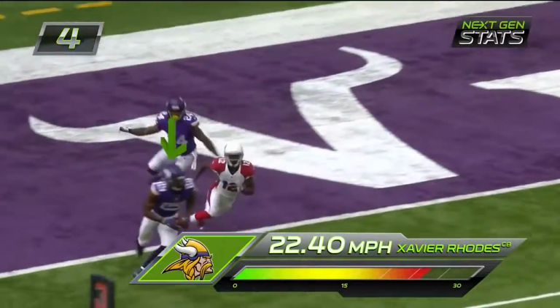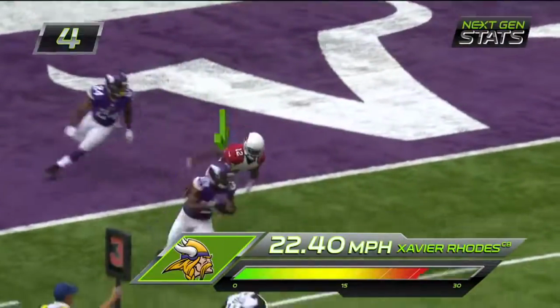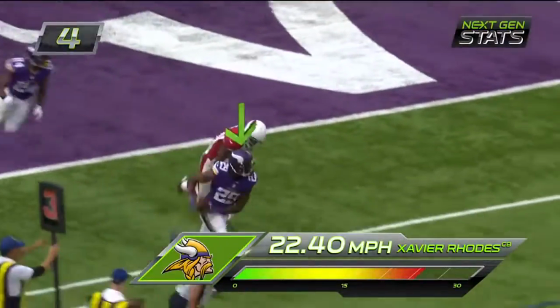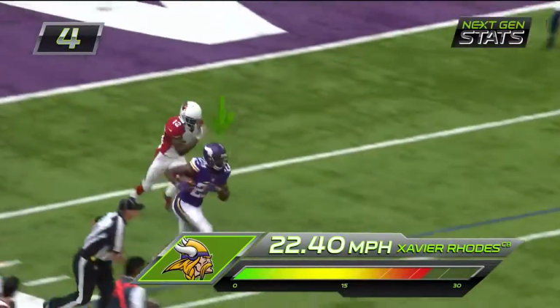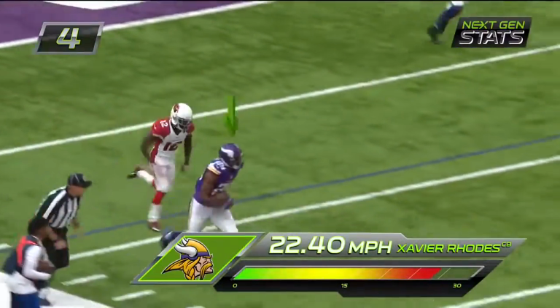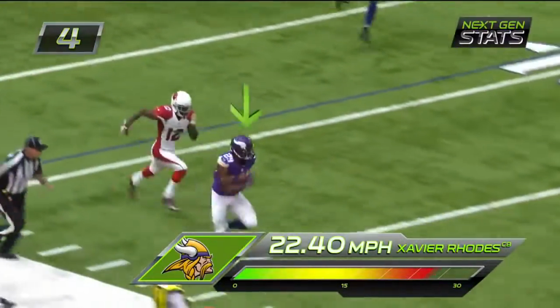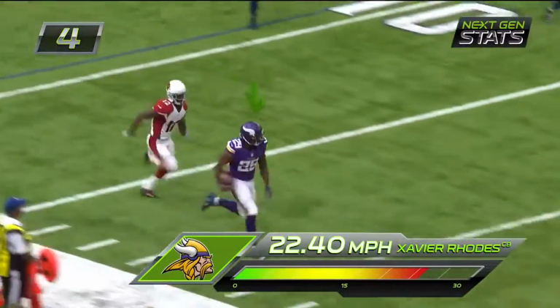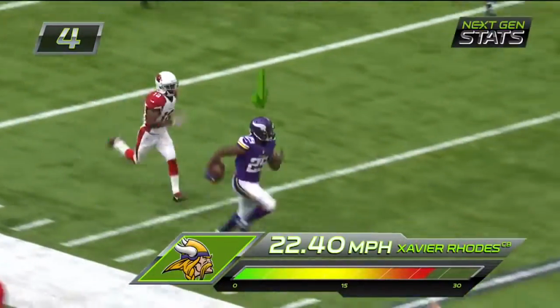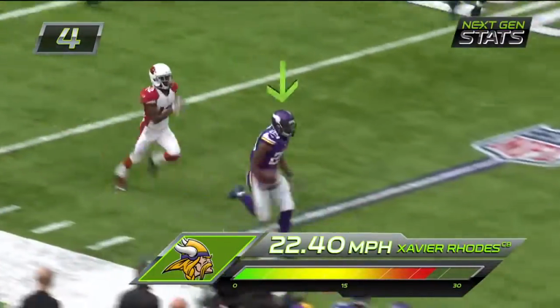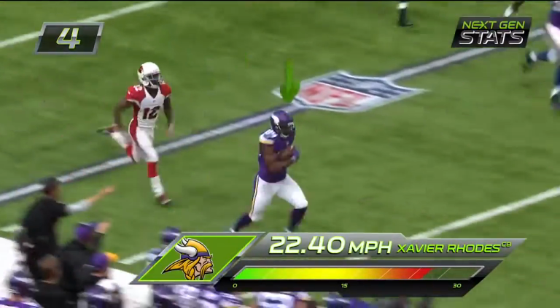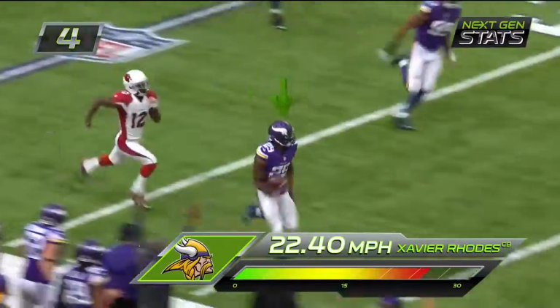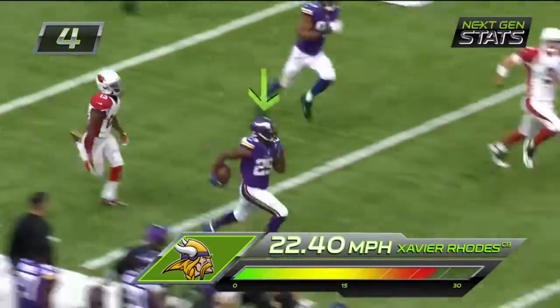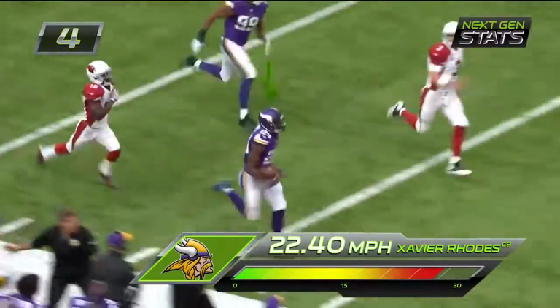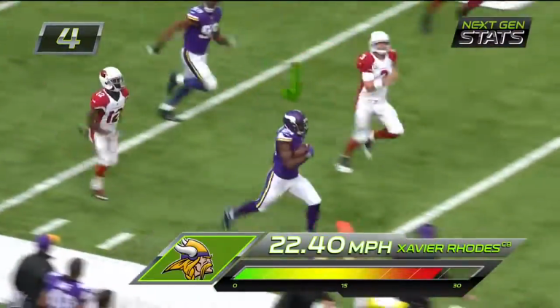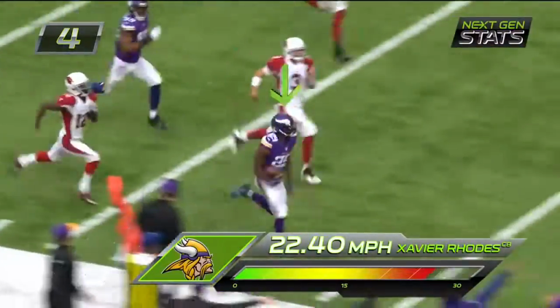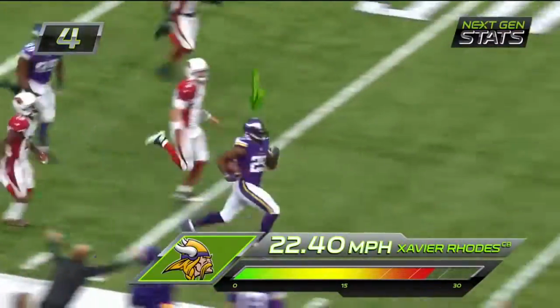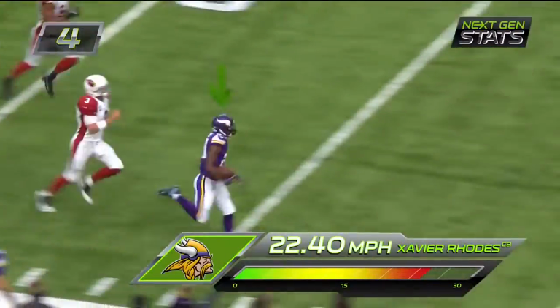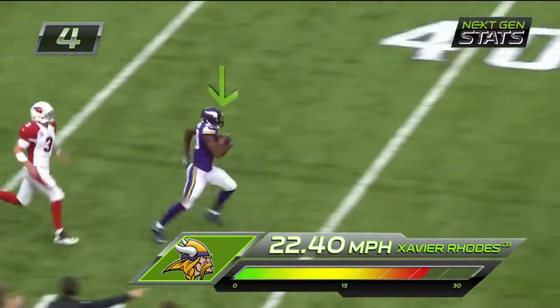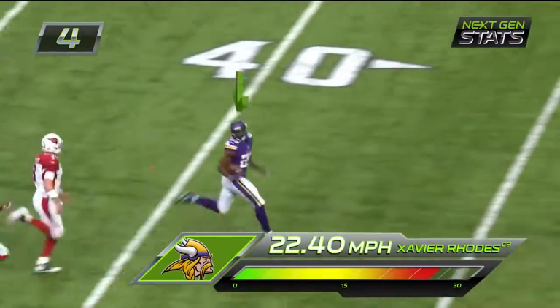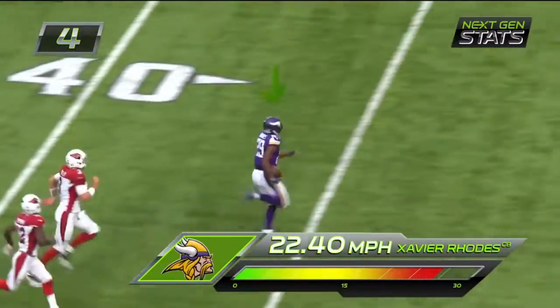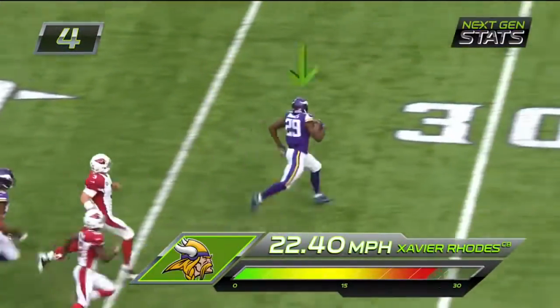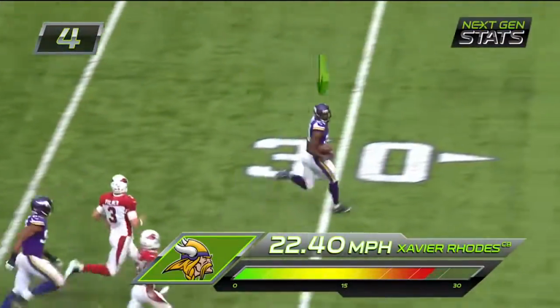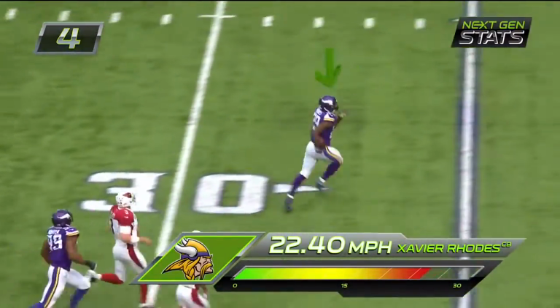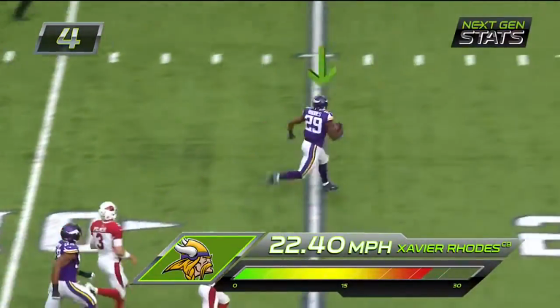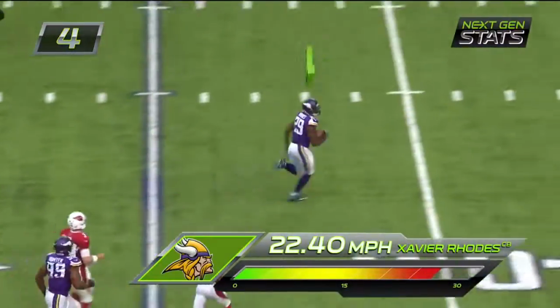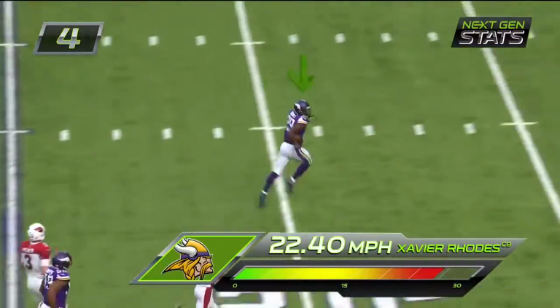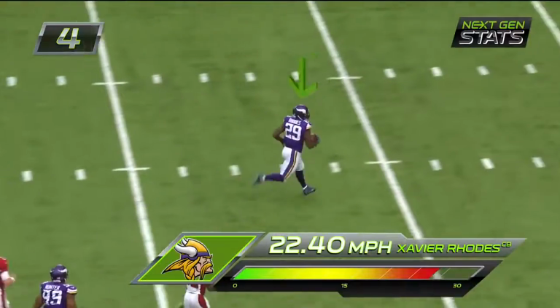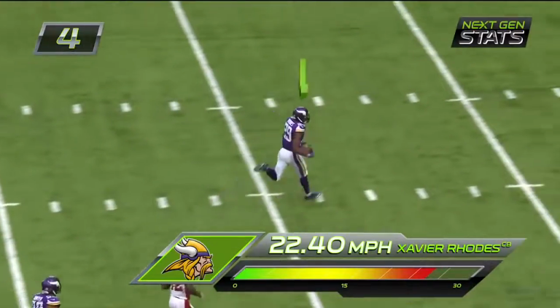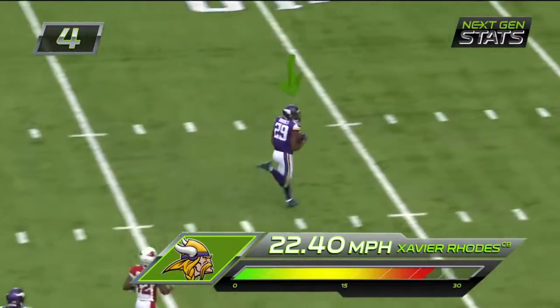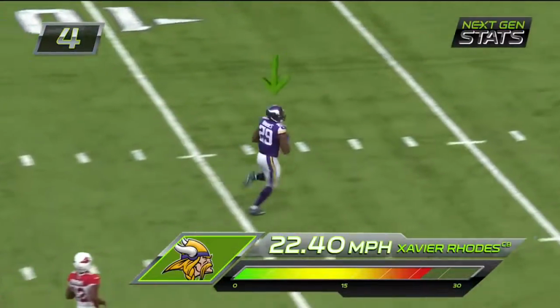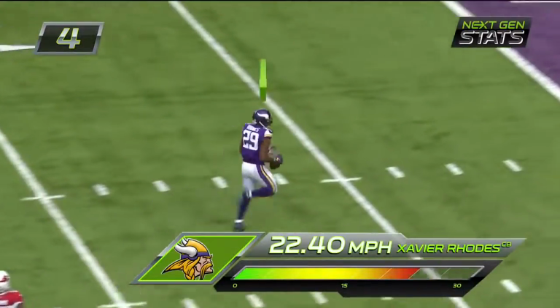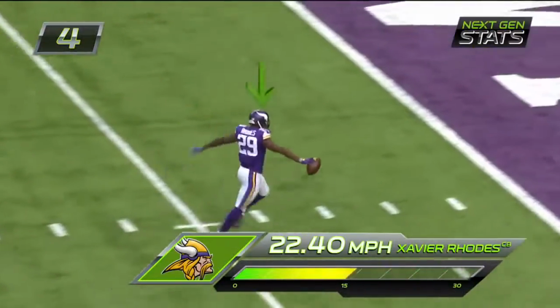Pass picked off! Intercepted by Rhodes! Xavier Rhodes down the sideline and gone! Touchdown Vikings! No flags!